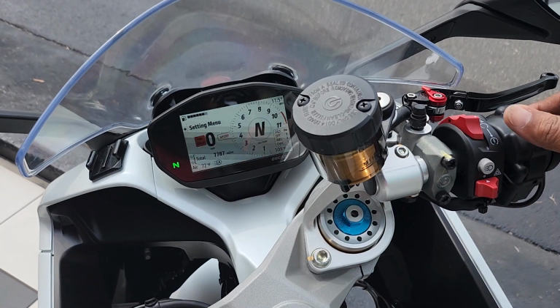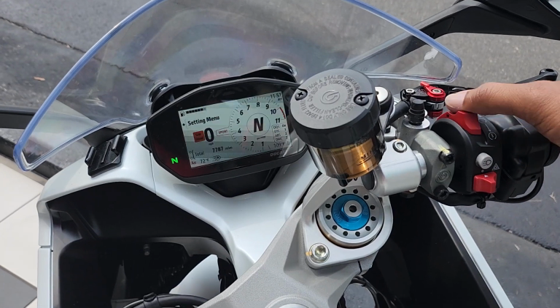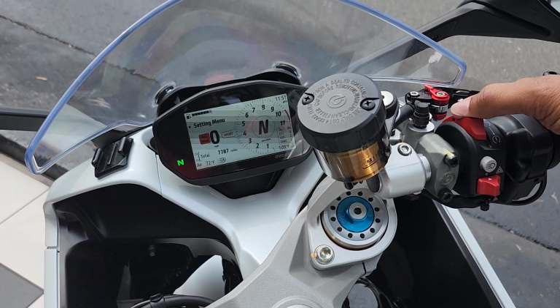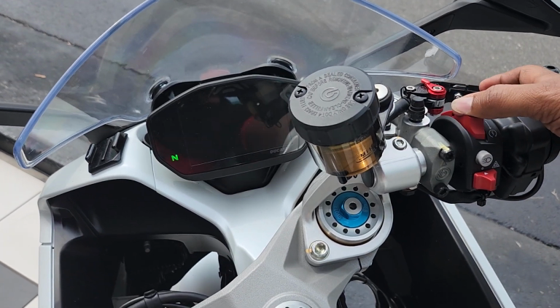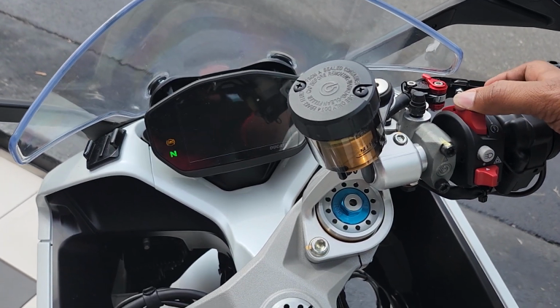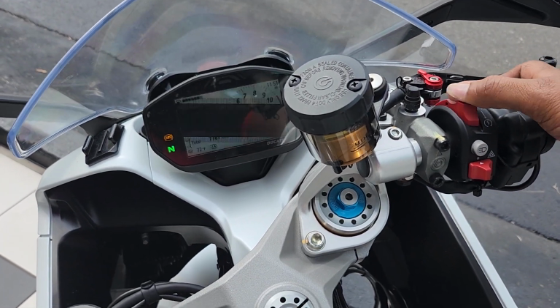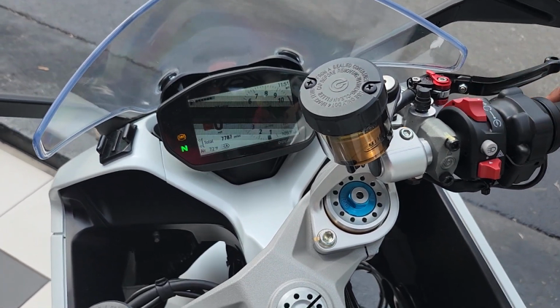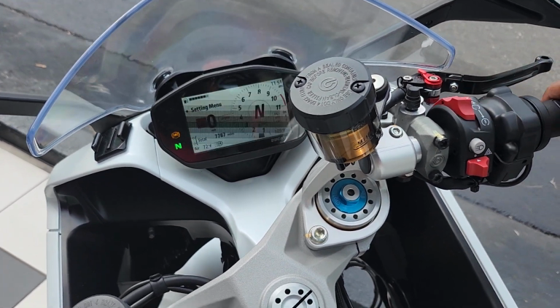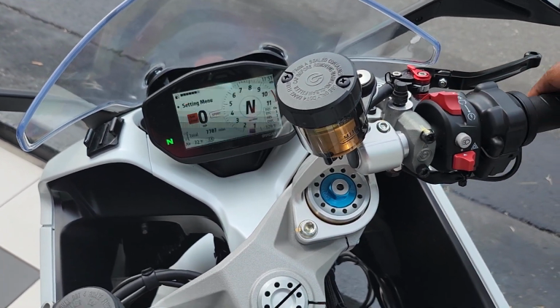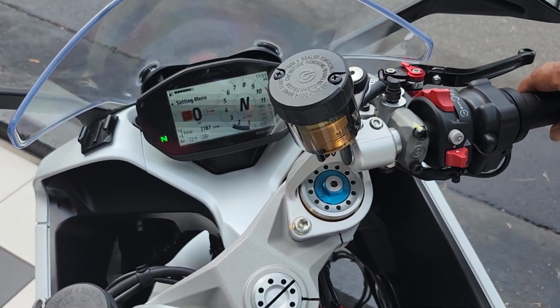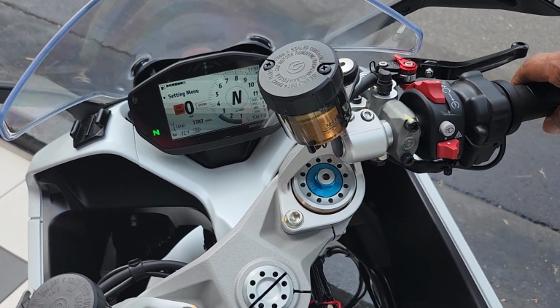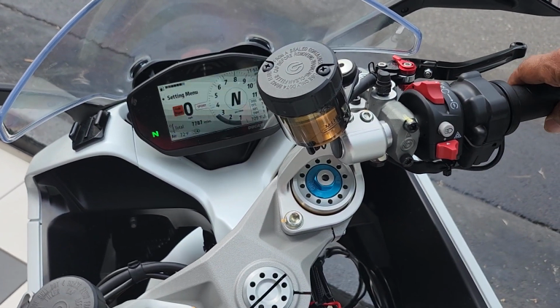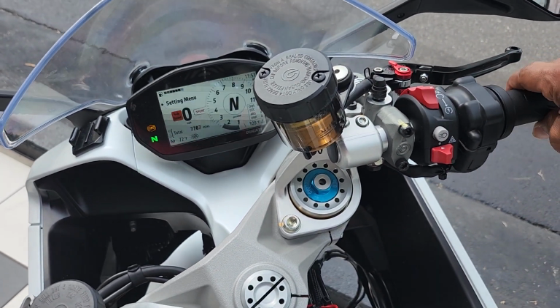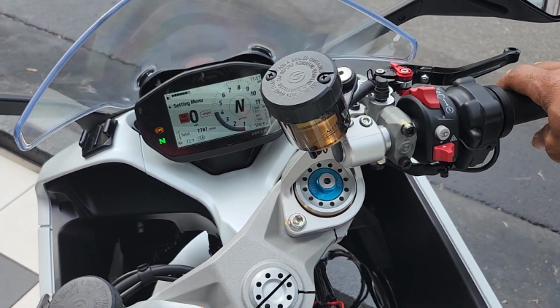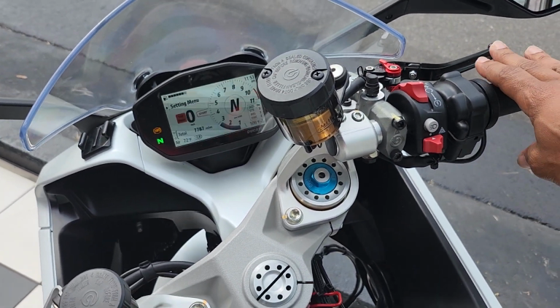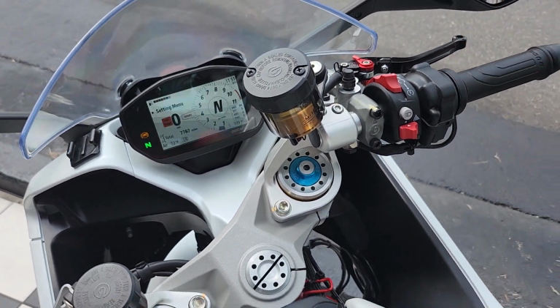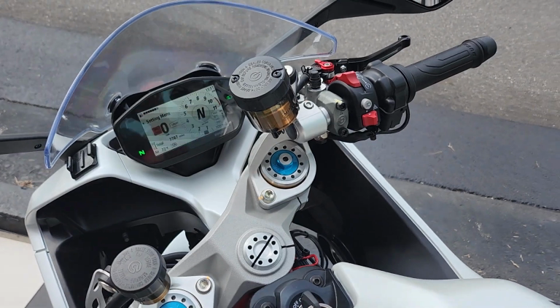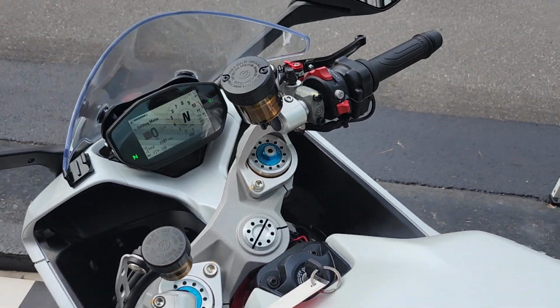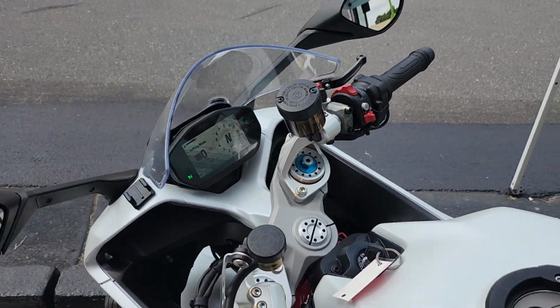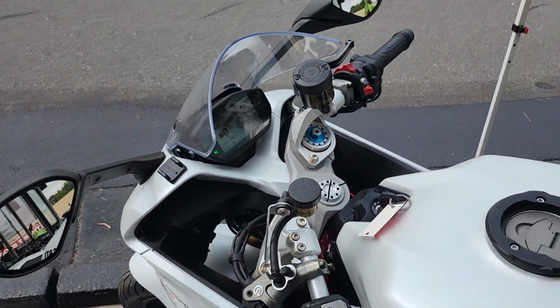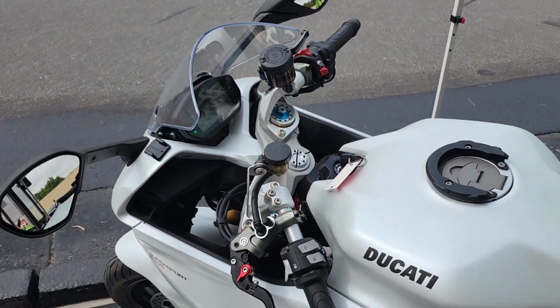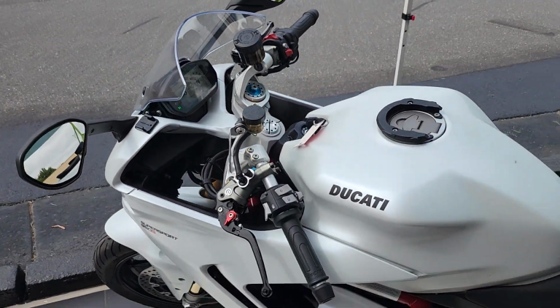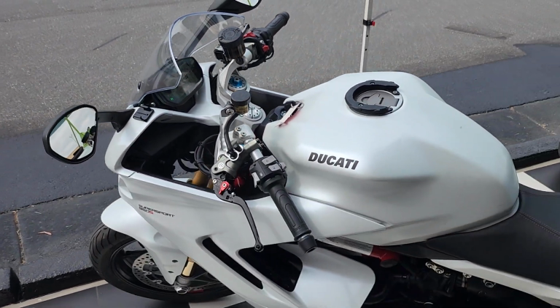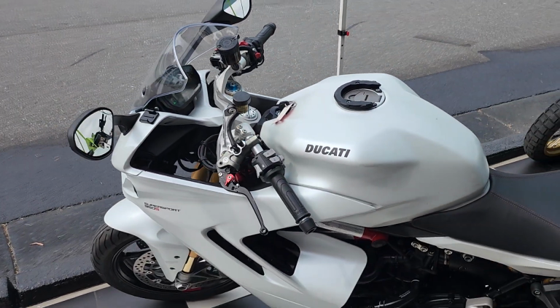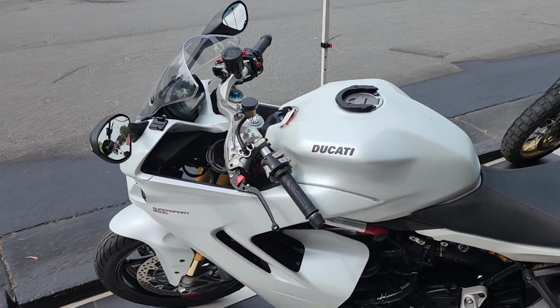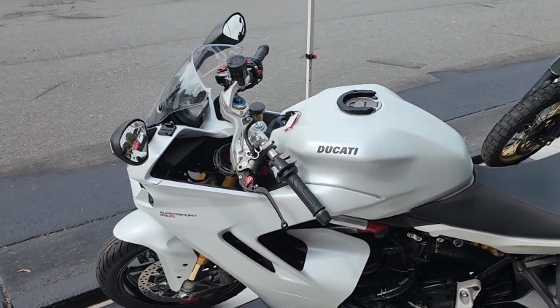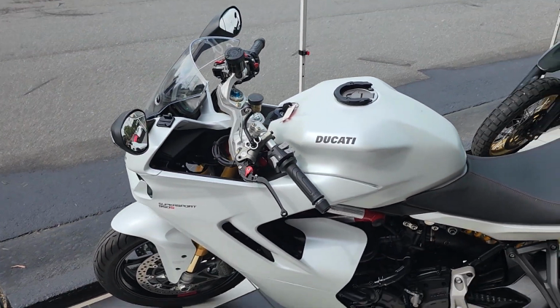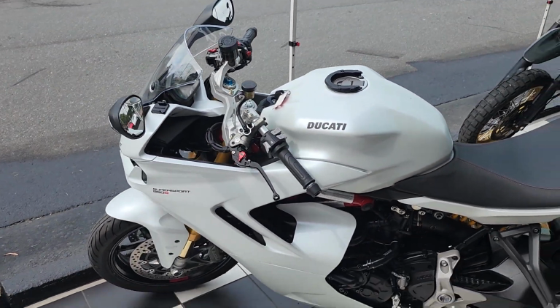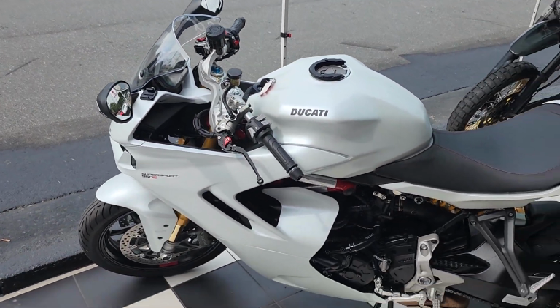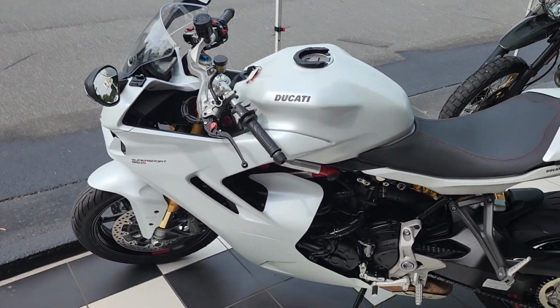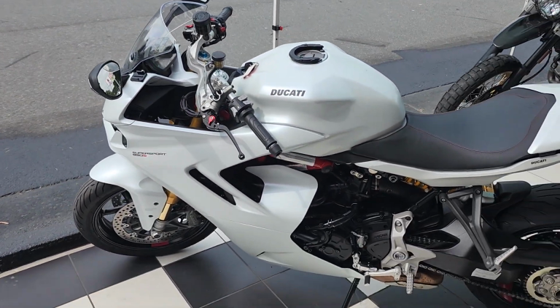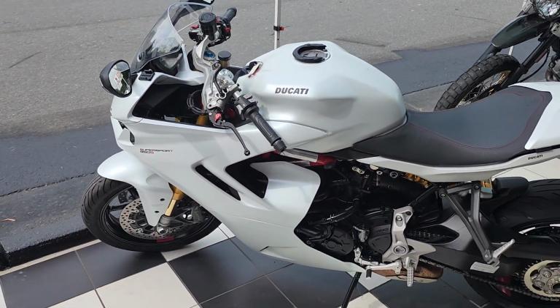Like I said, you've gotta come check it out — T's Euro Cycles, this is the 2022 Ducati Super Sport 950S.